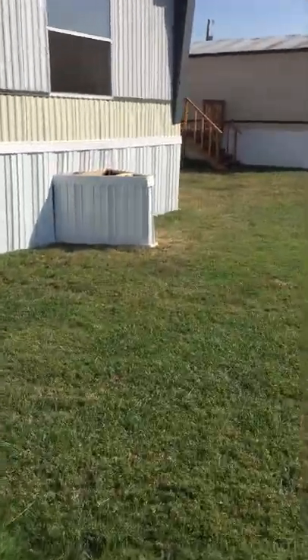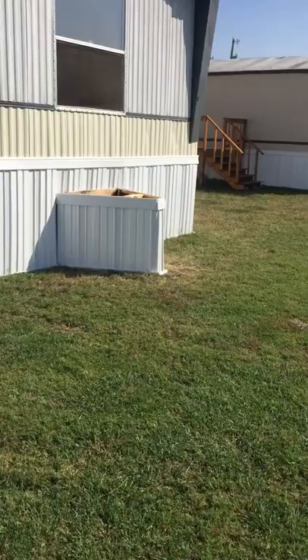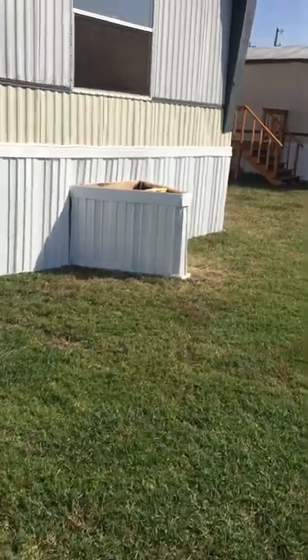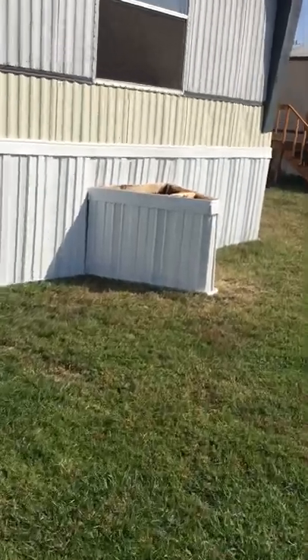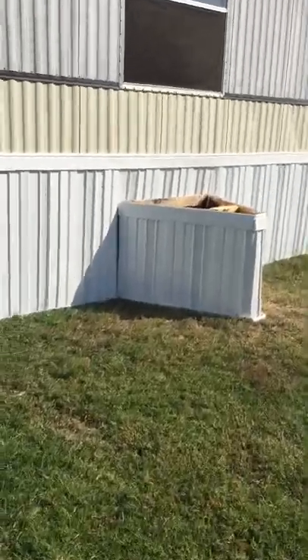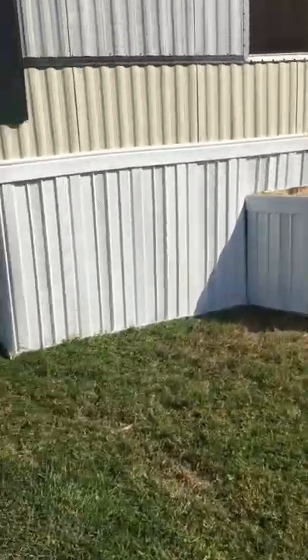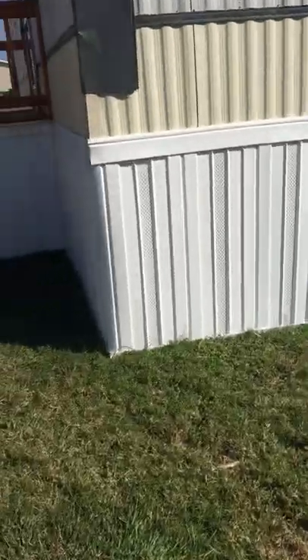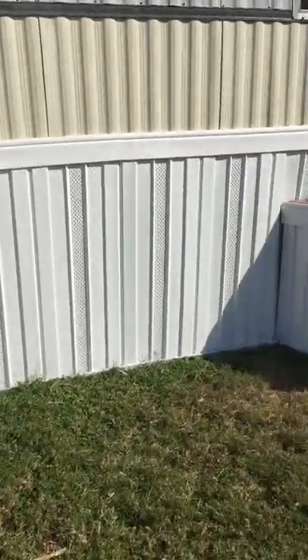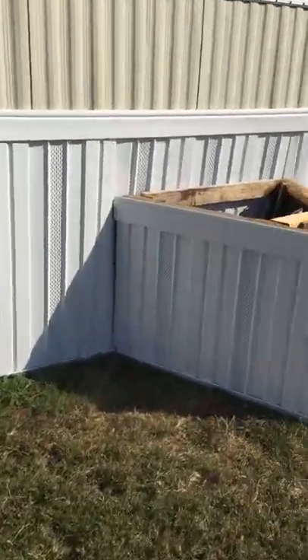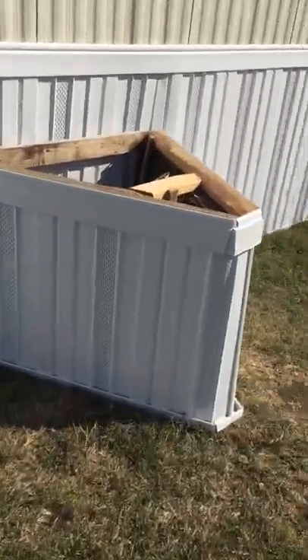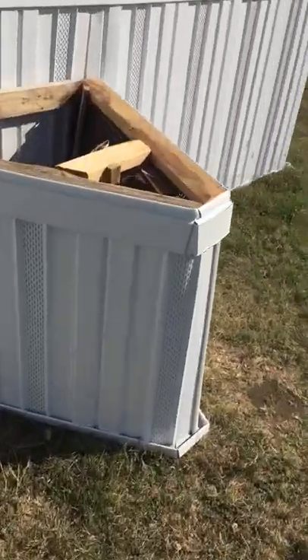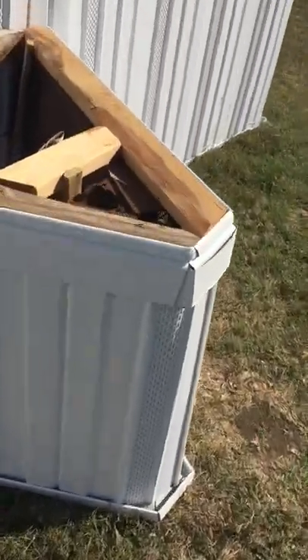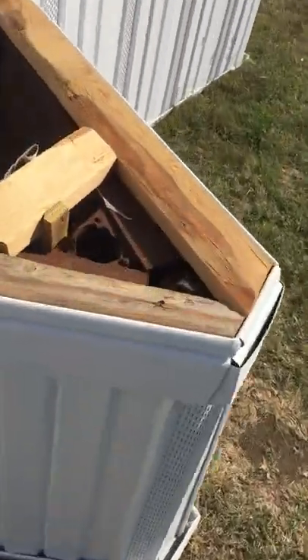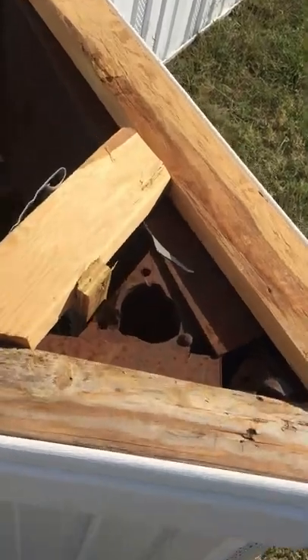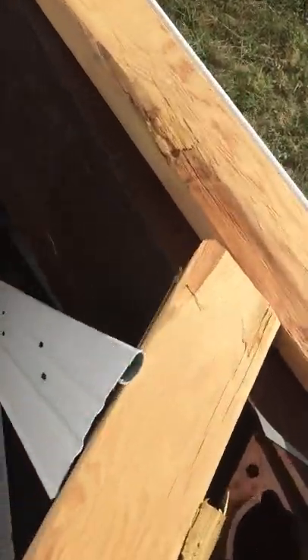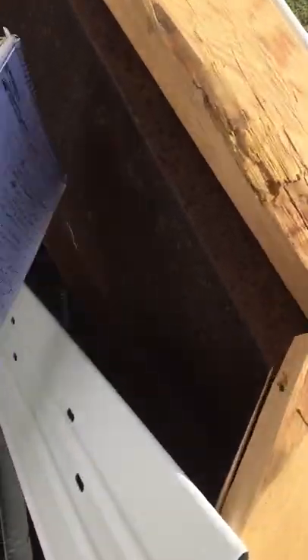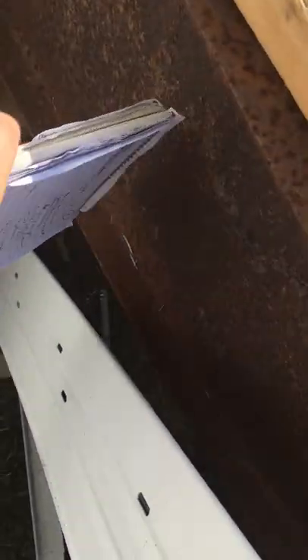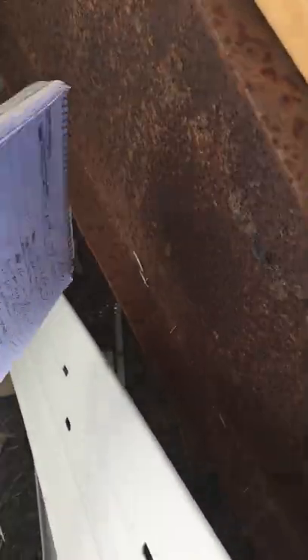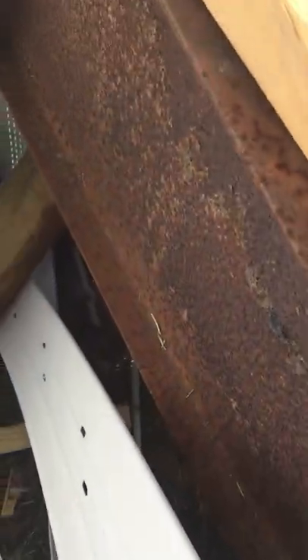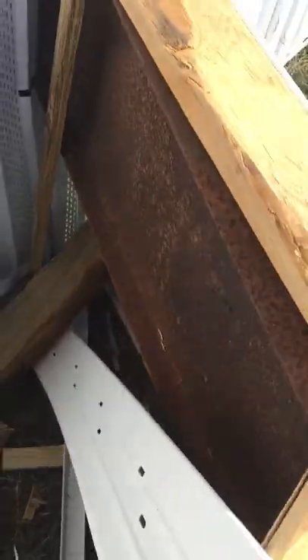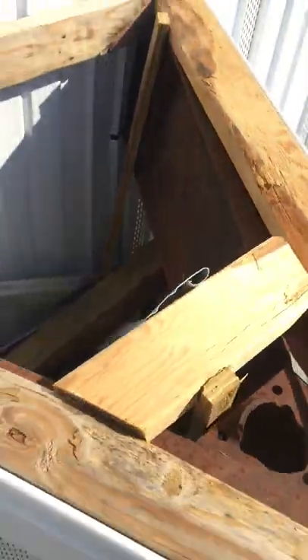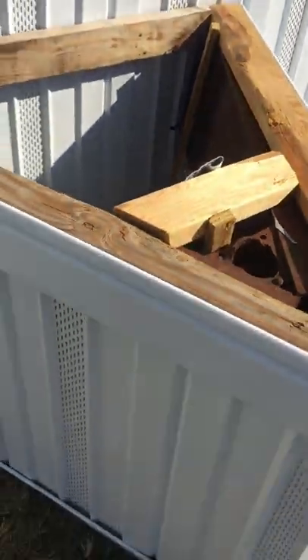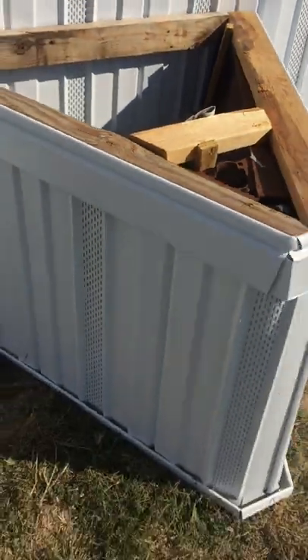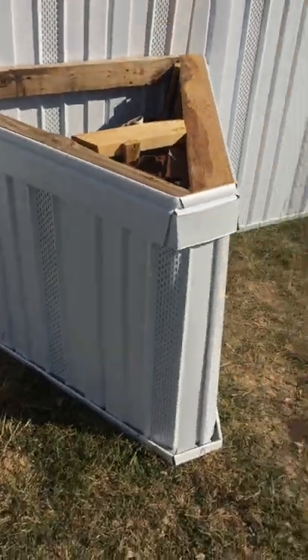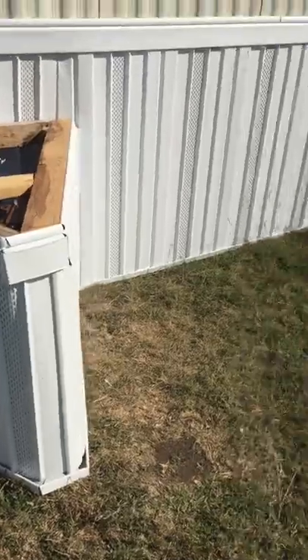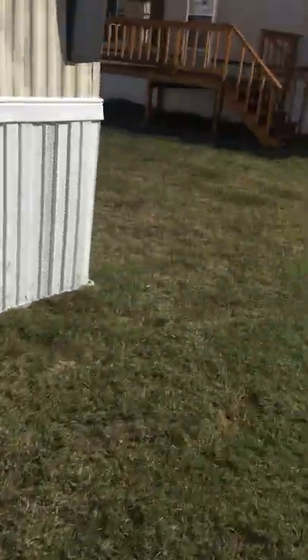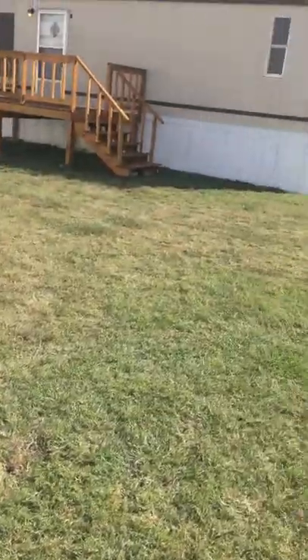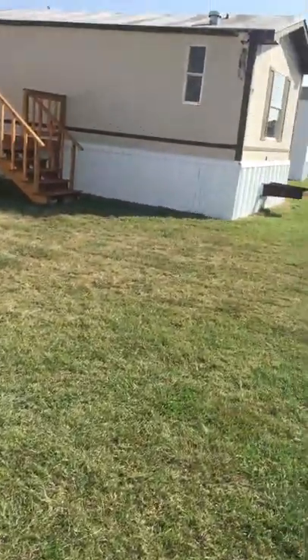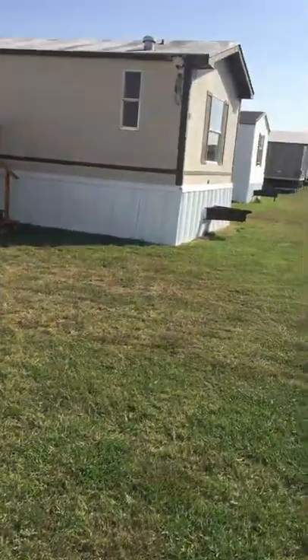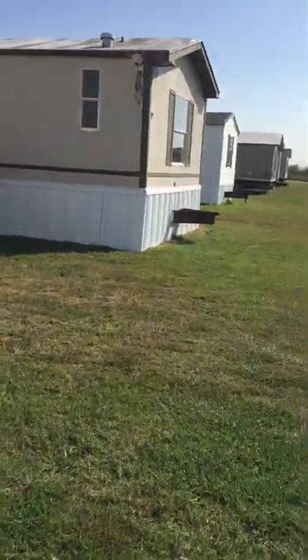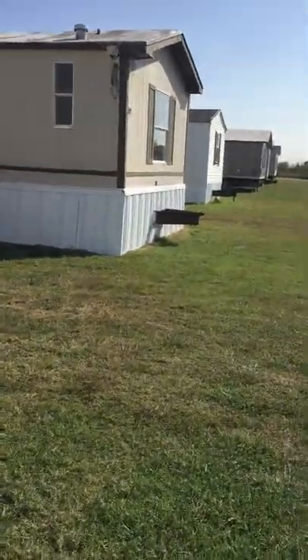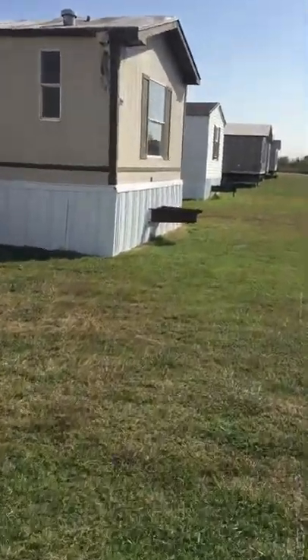Let's go take a look at what this looks like. Pretty nice skirting — all they did was just frame out the tongue, and there's the metal tongue right there. It looks nice. They just decided to keep that on, and that one's got it just poking right through.